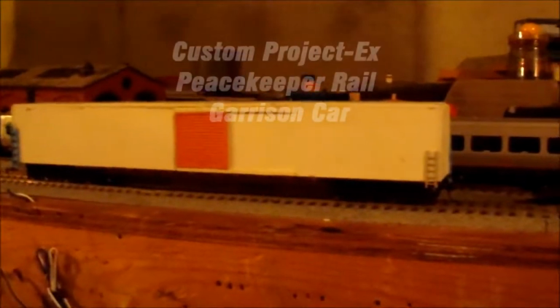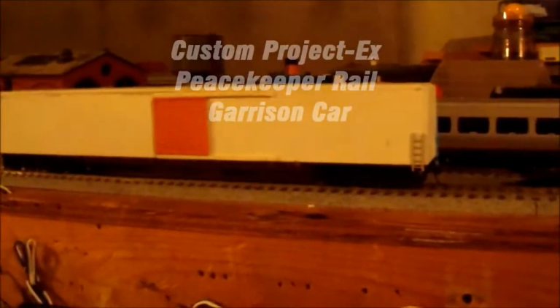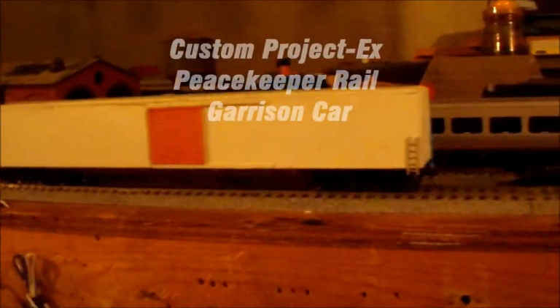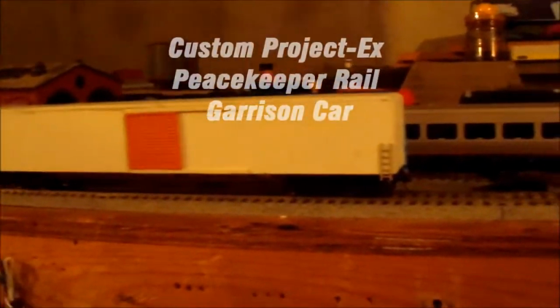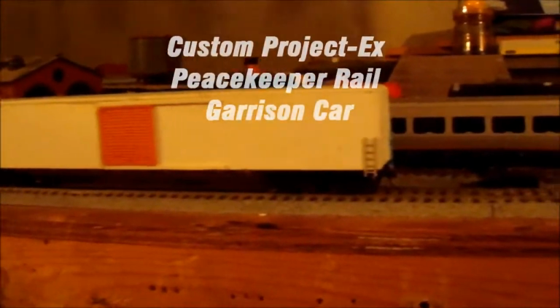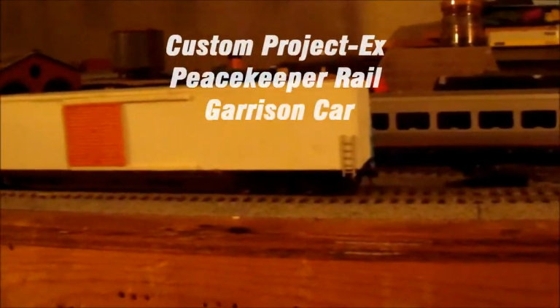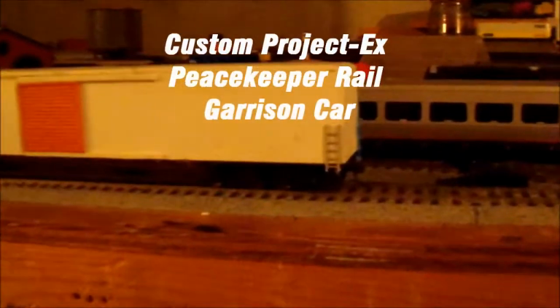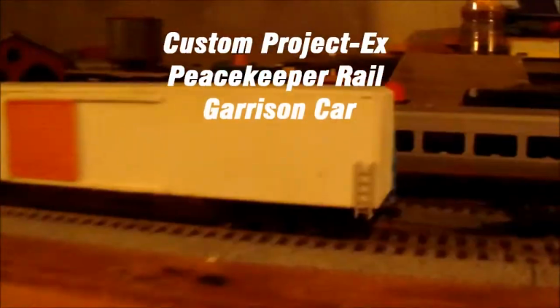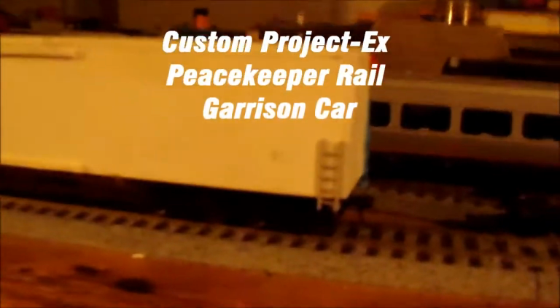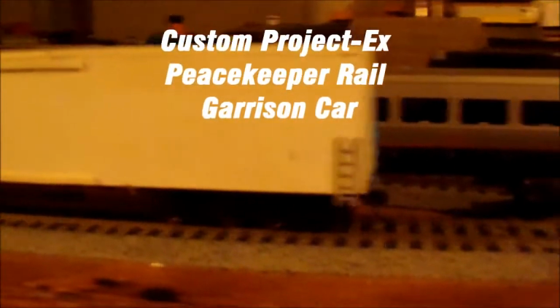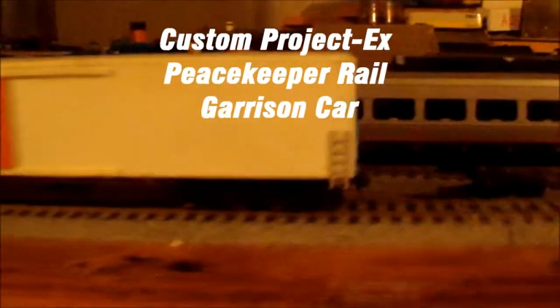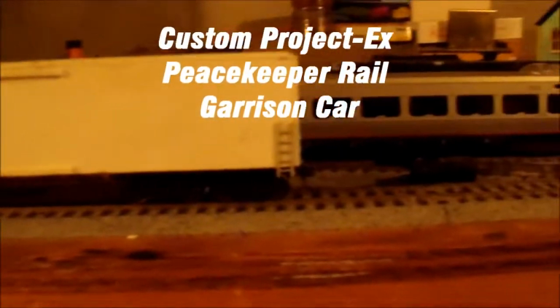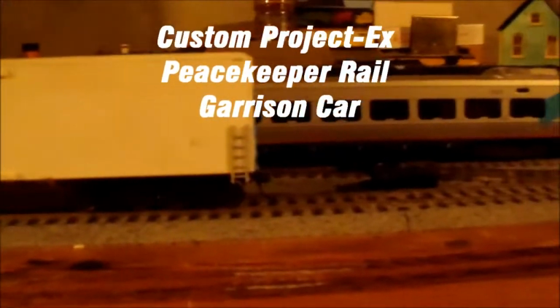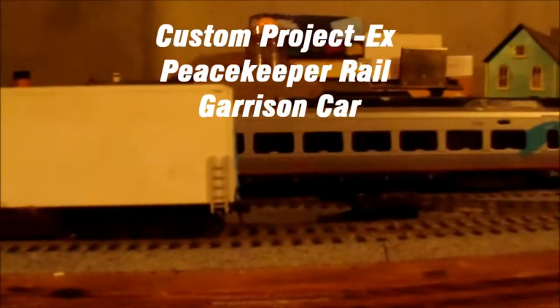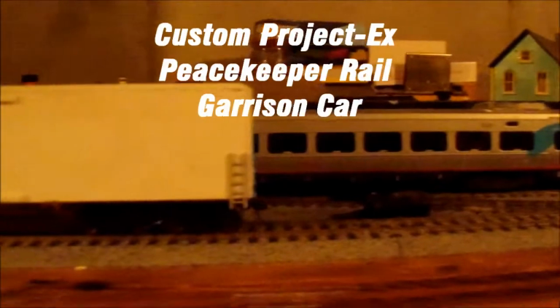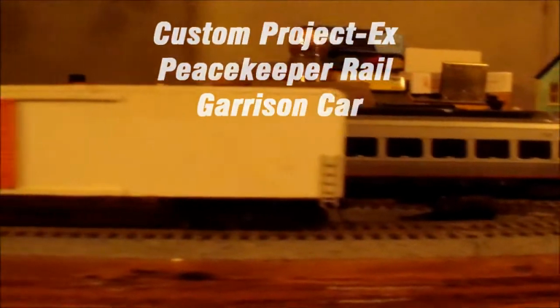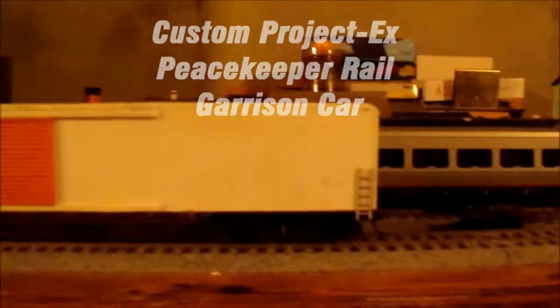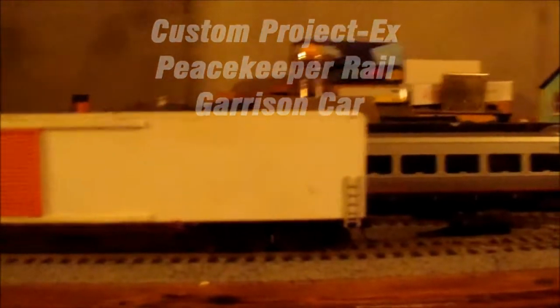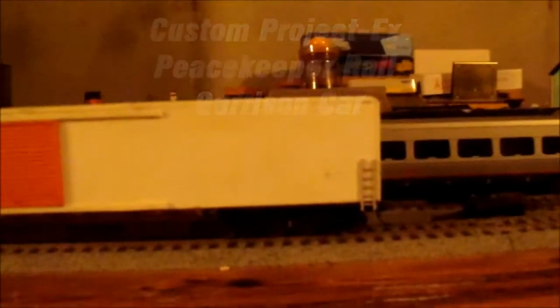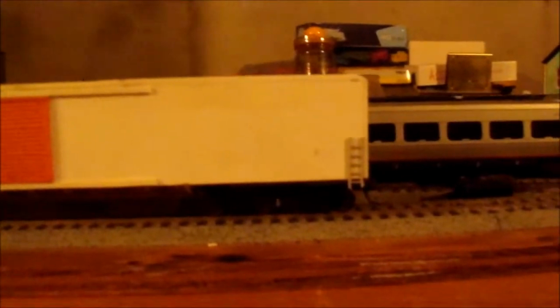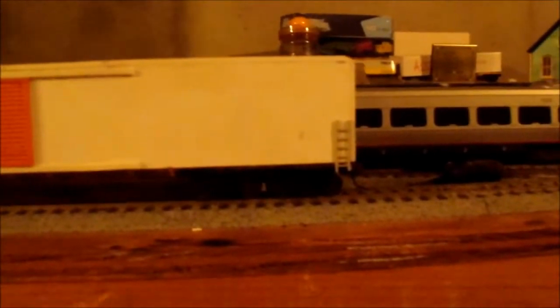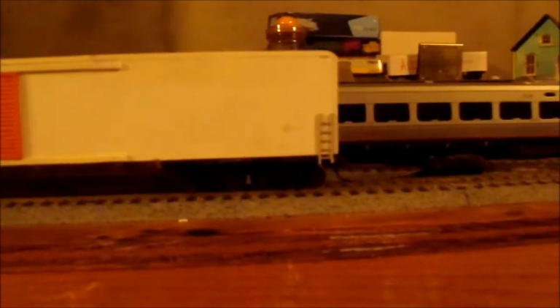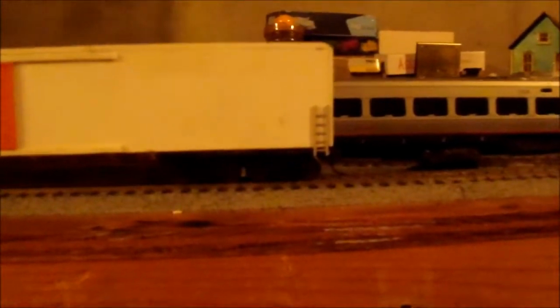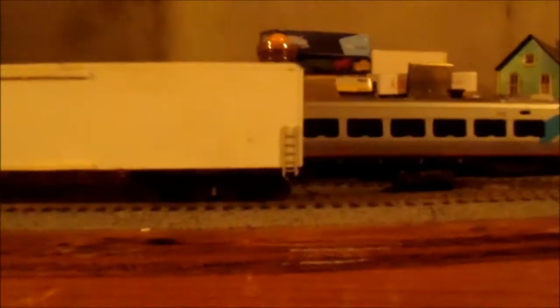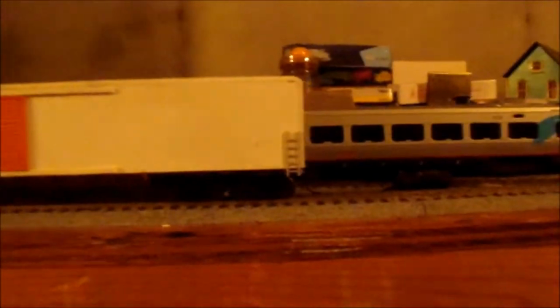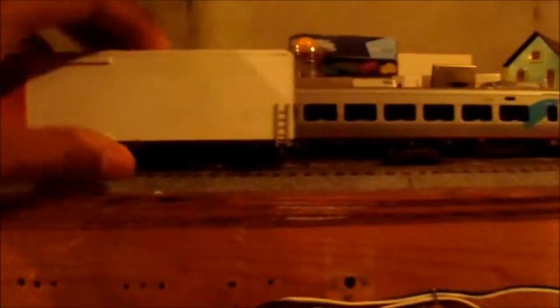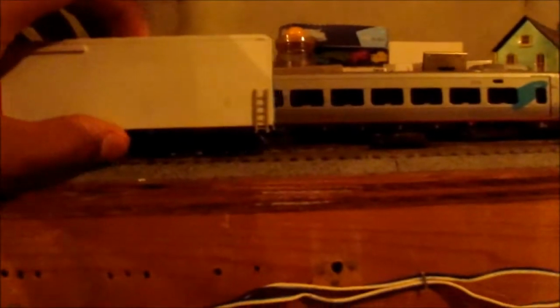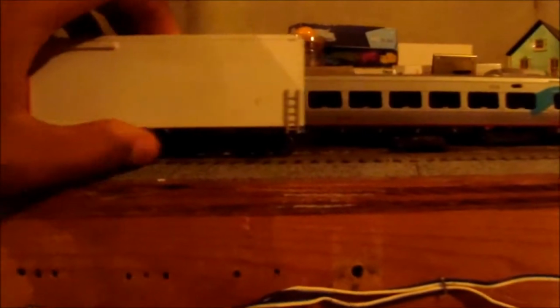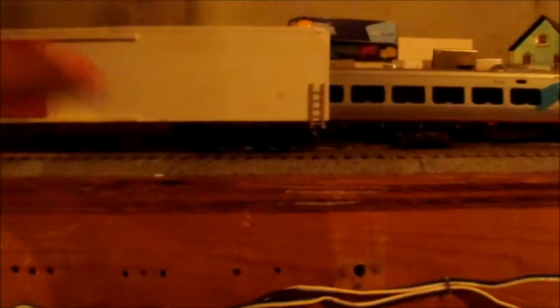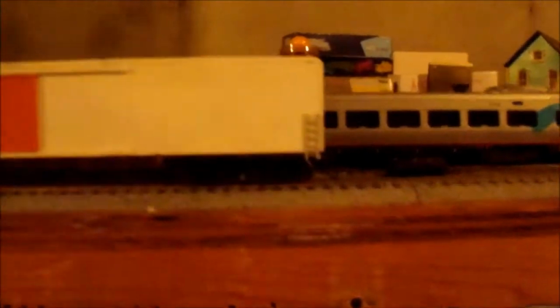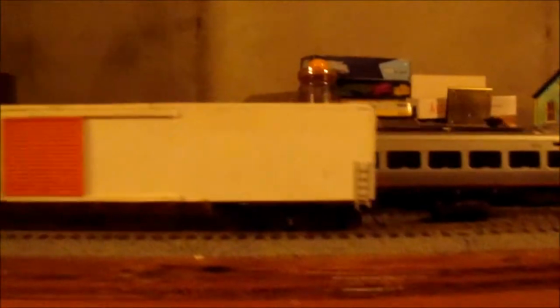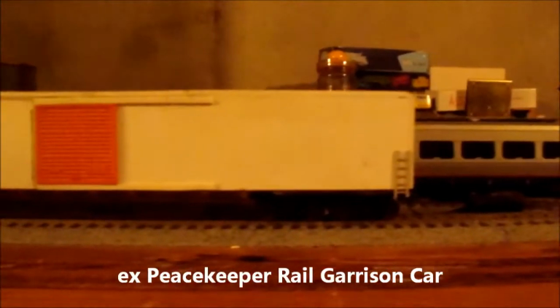Hey YouTubers, this is EMDSD14R with another Custom Project video. This is Custom Project: Ex-Patriot Missile Car.